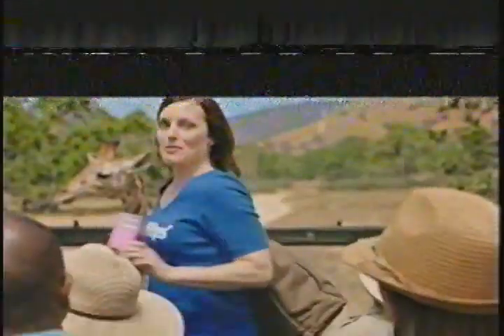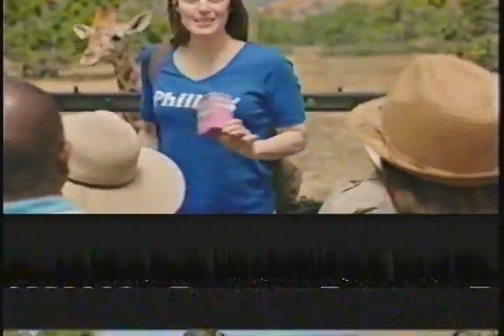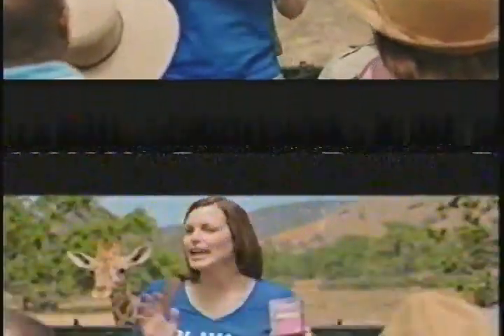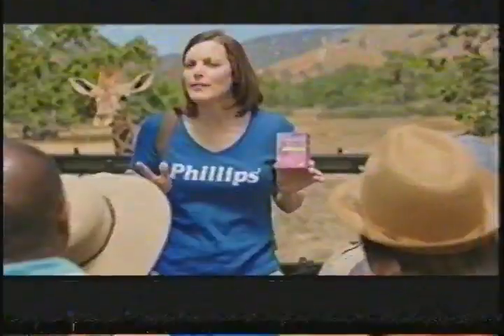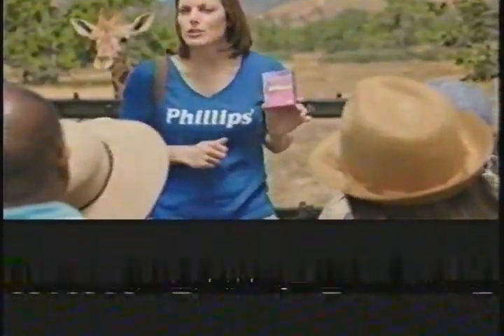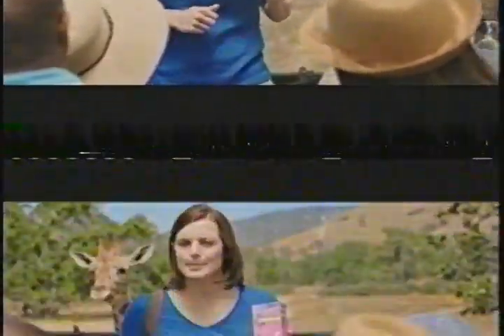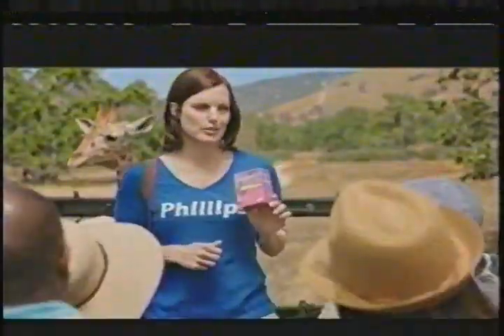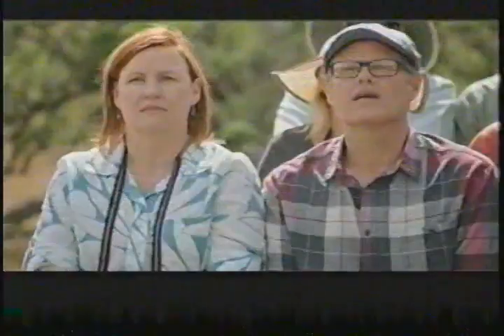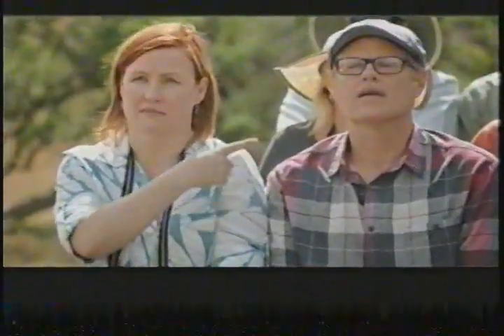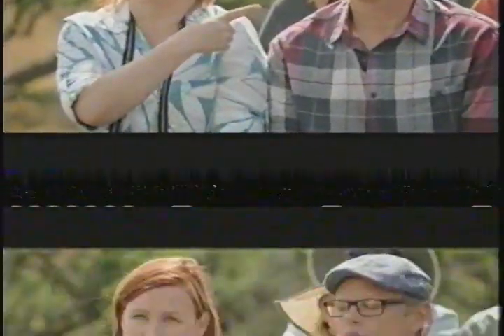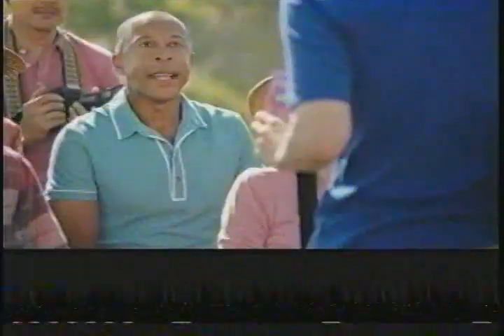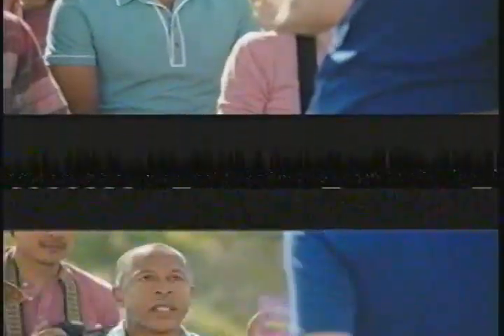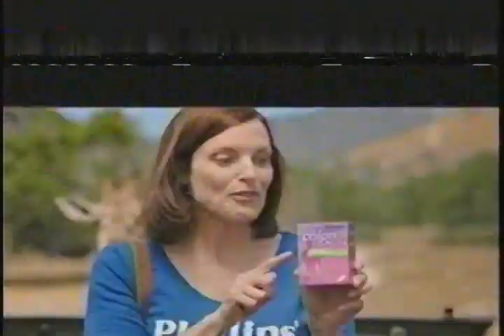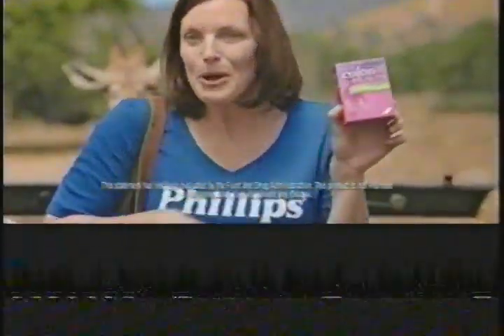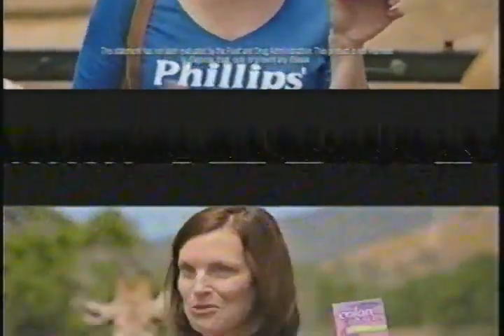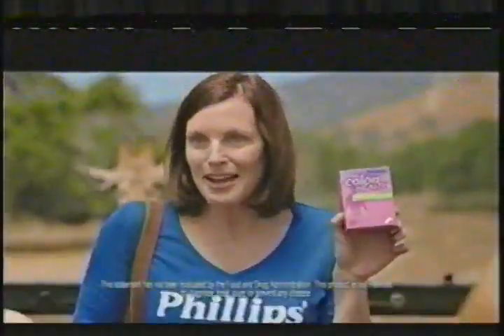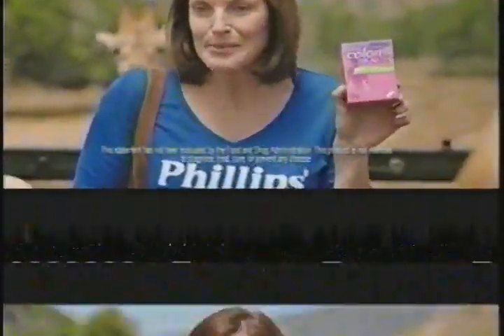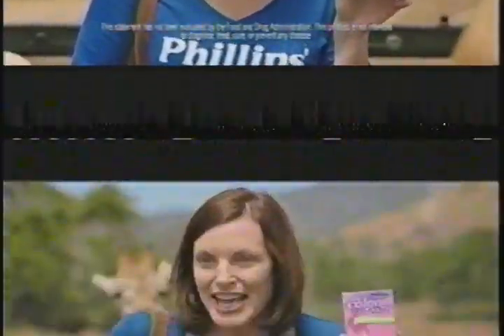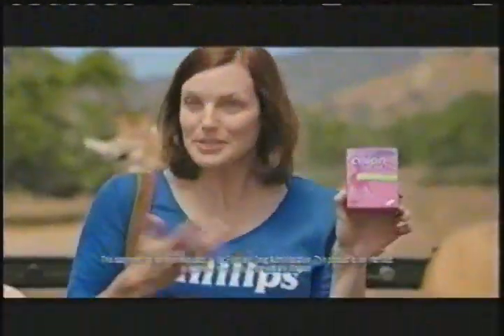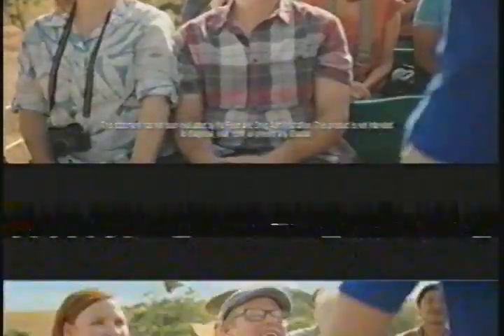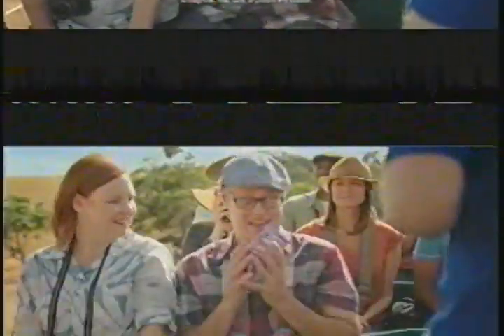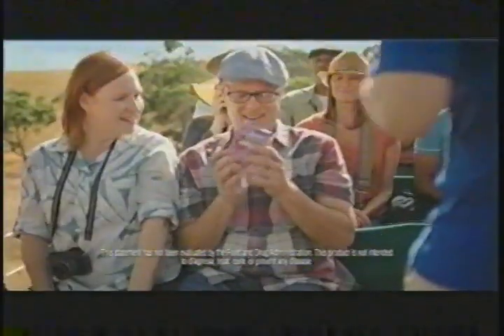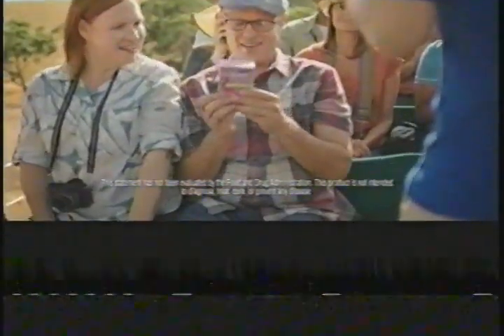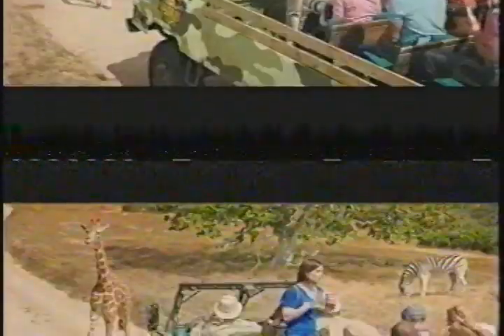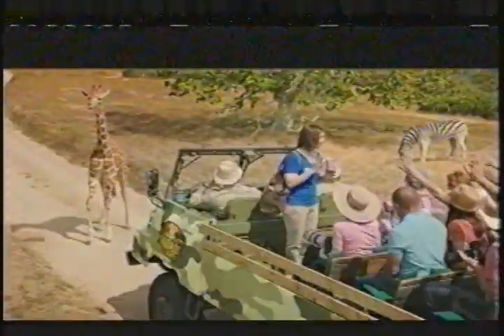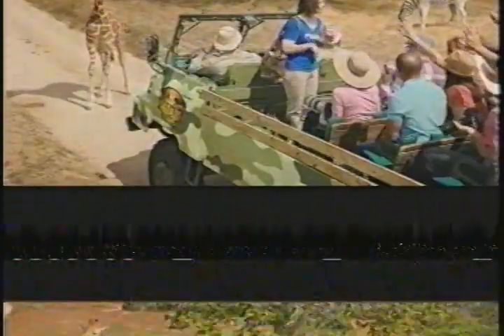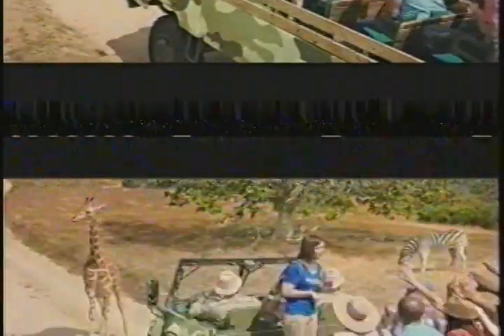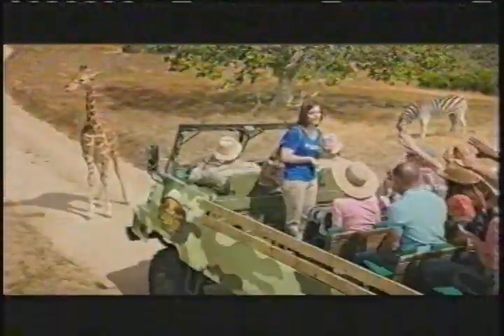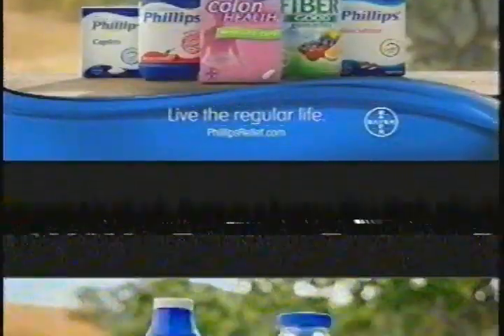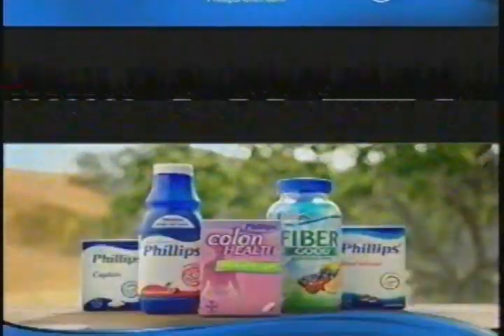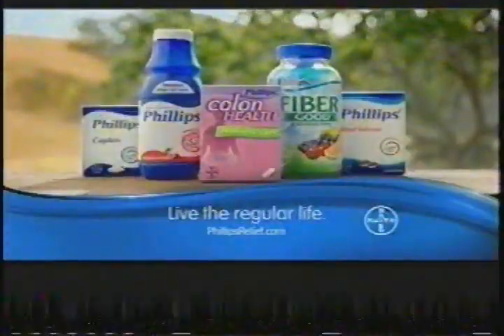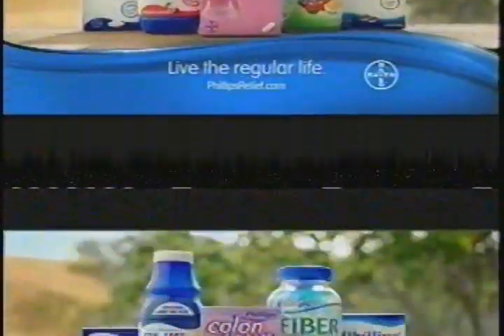That reminds me — anyone have occasional constipation, diarrhea, gas, bloating? One Philips Colon Health Probiotic Cap each day helps defend against occasional digestive issues with three types of good bacteria. Live the regular life. Philips.